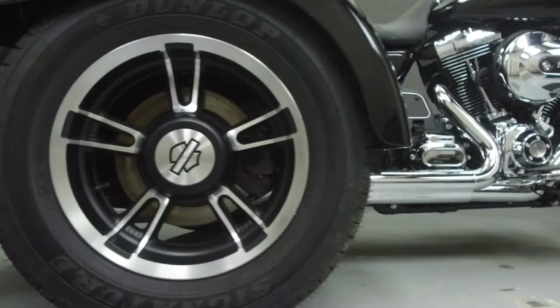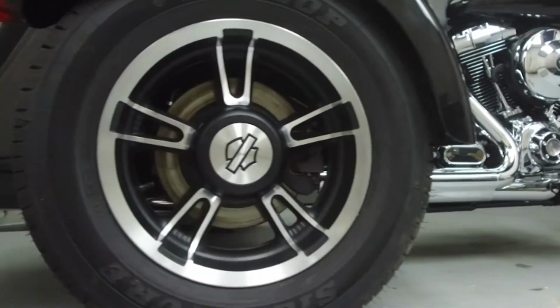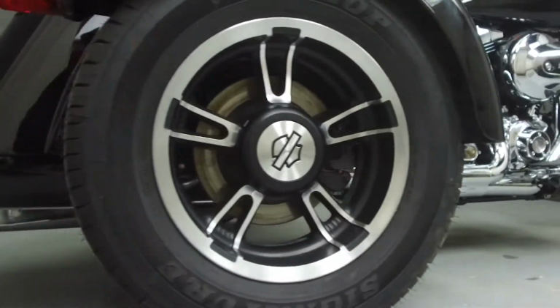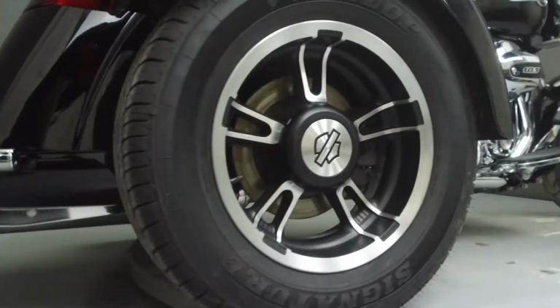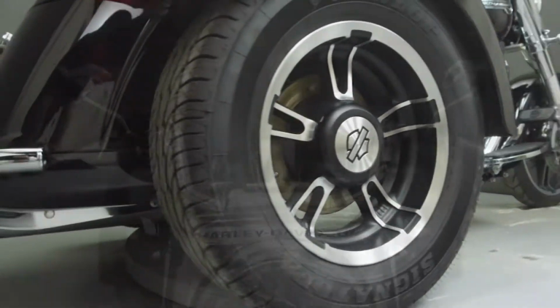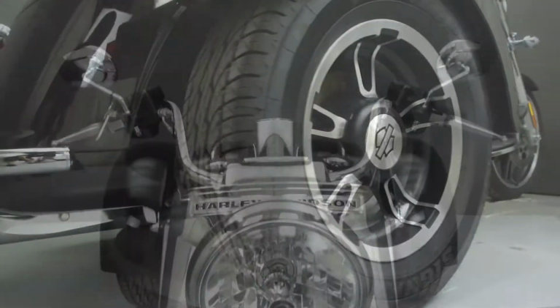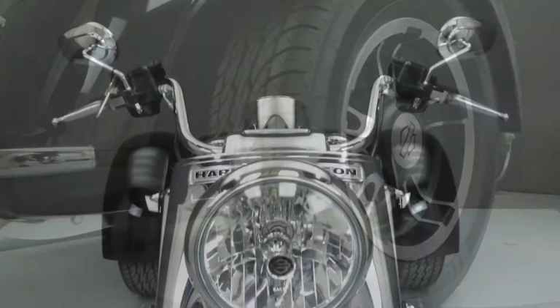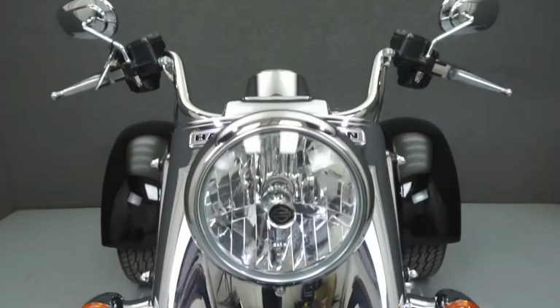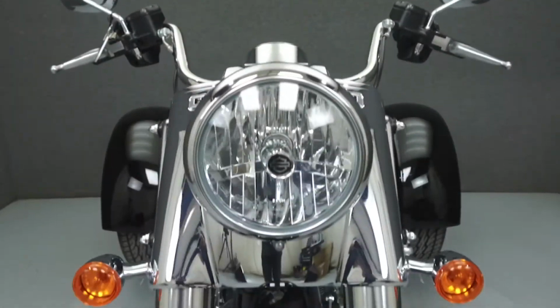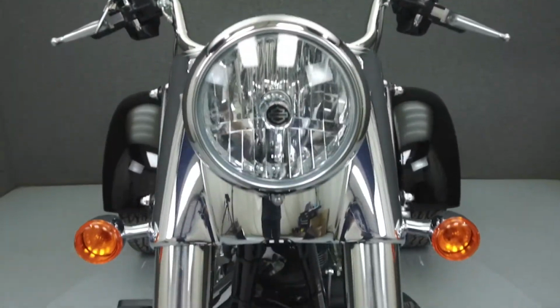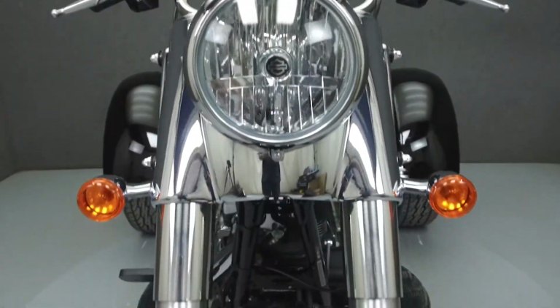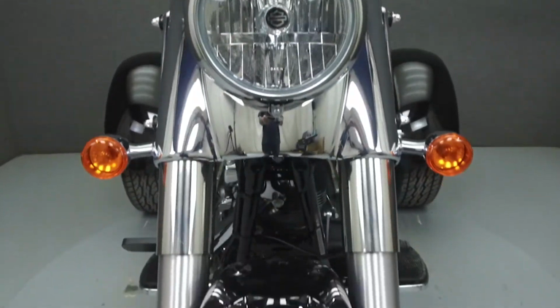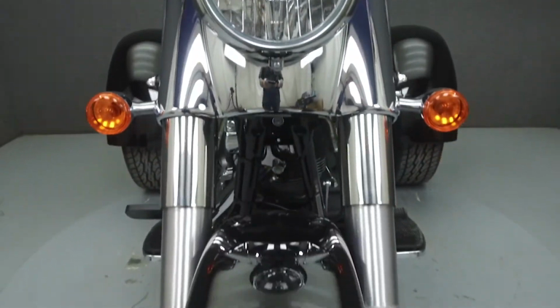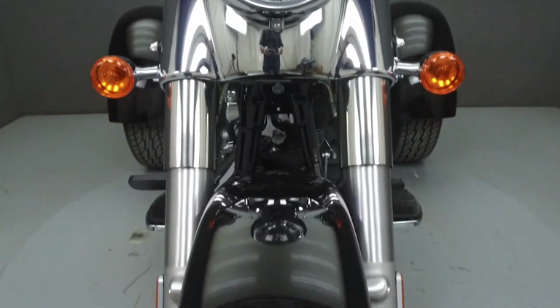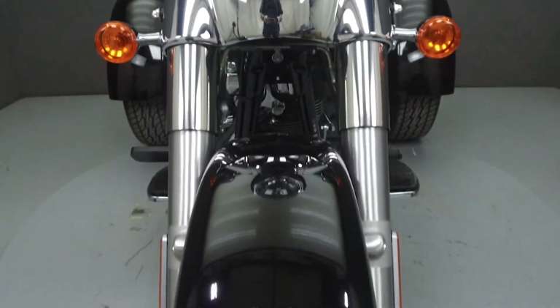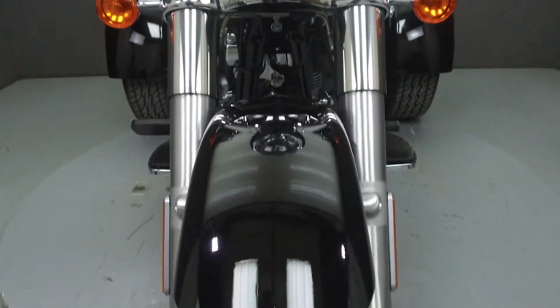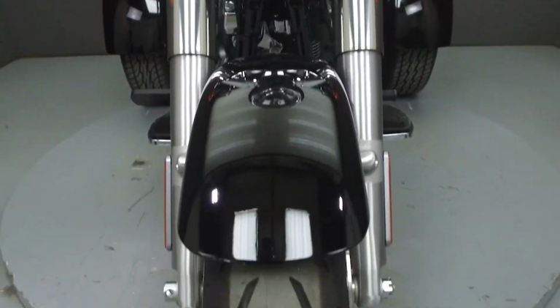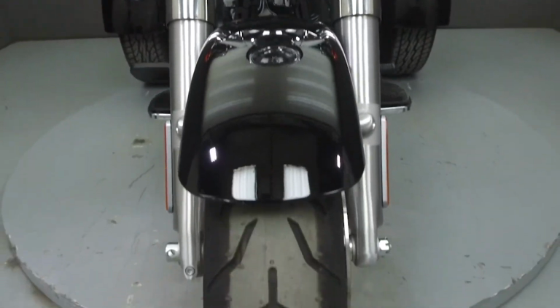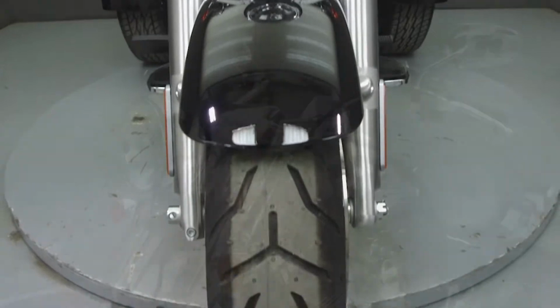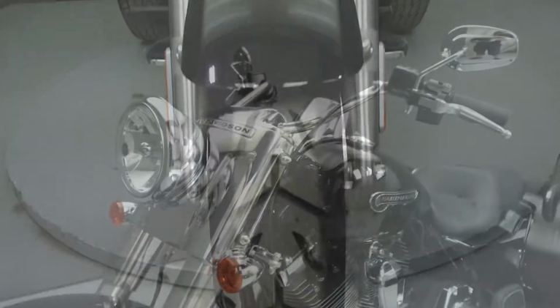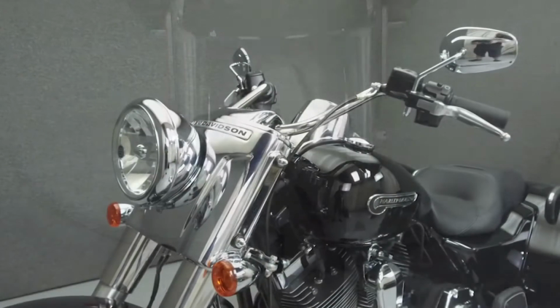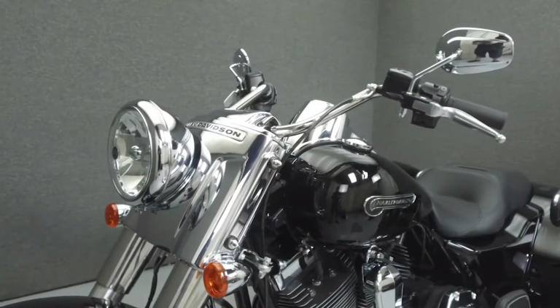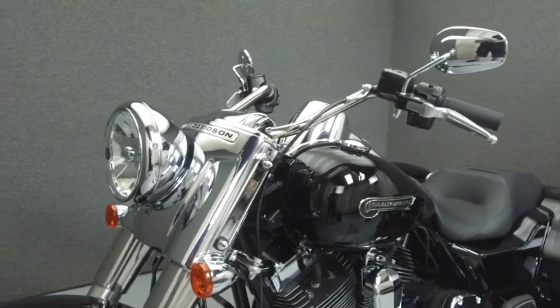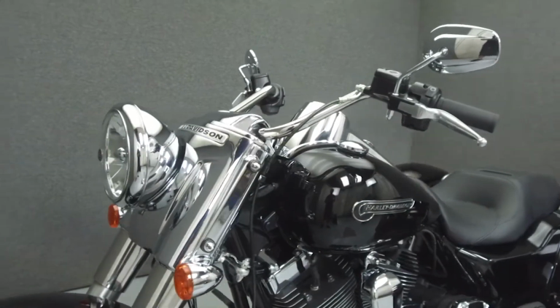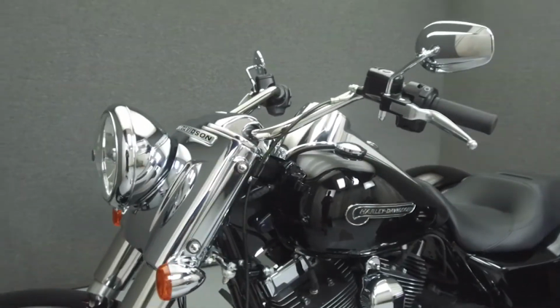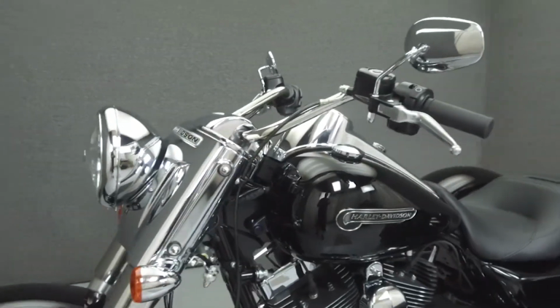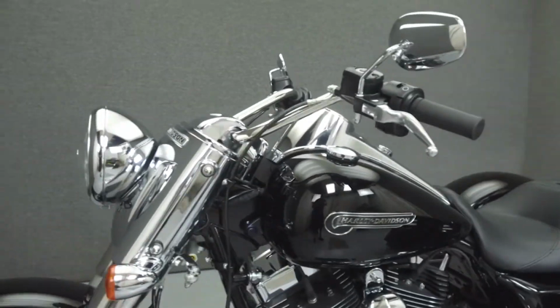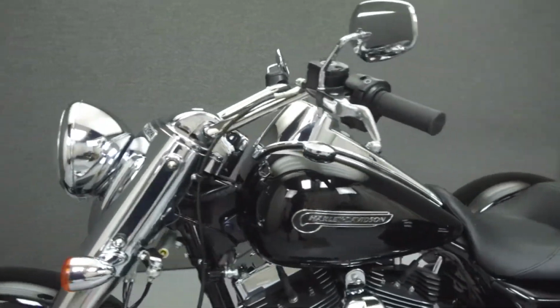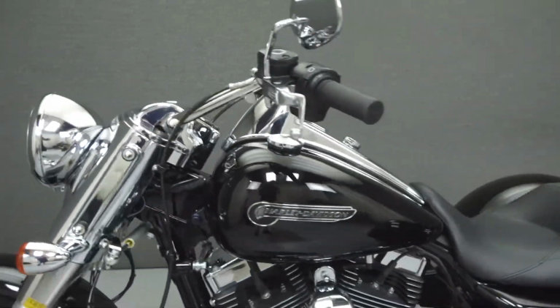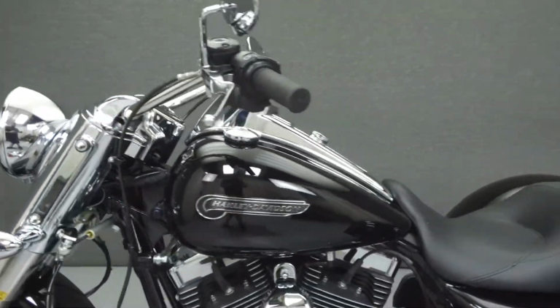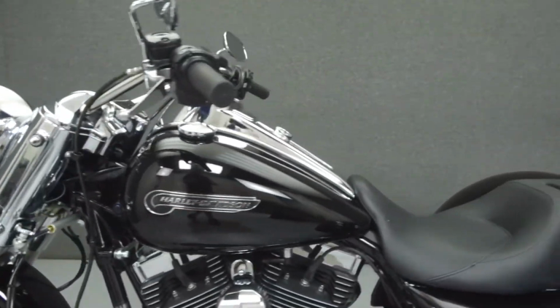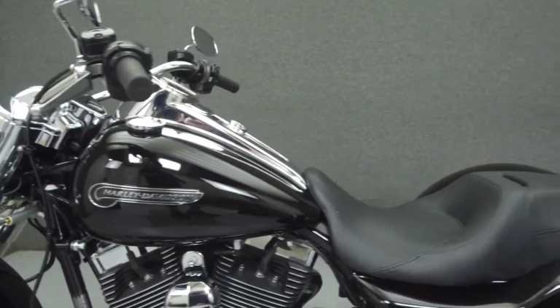It has a seat height of 26.9 inches and a dry weight of 1,082 pounds. This bike comes equipped with reverse and cruise control.